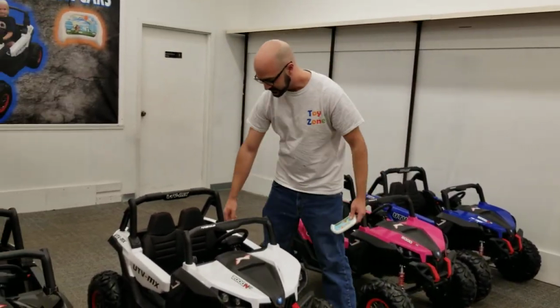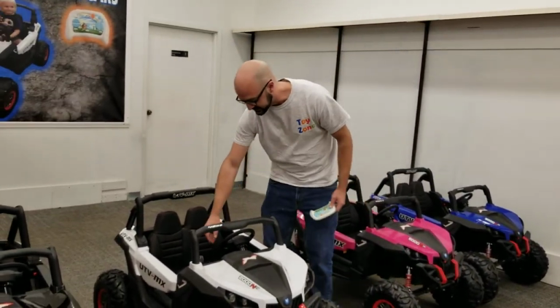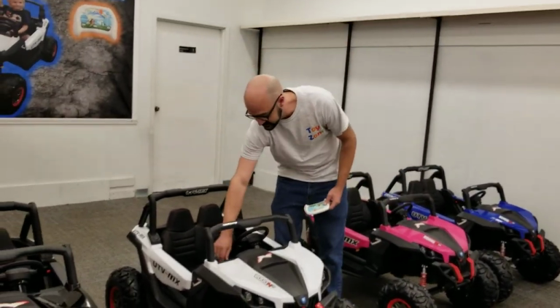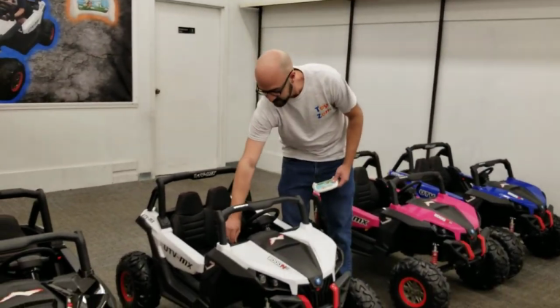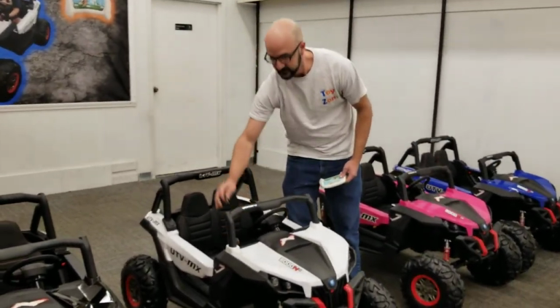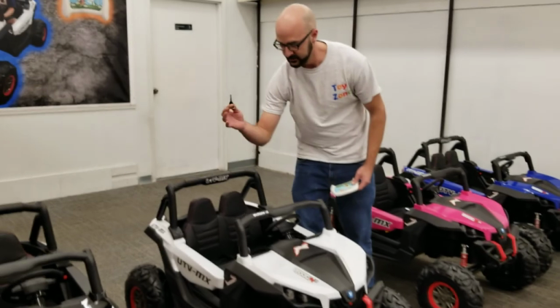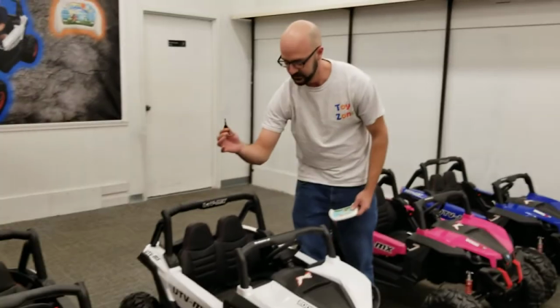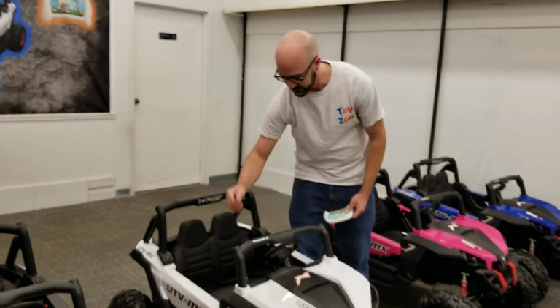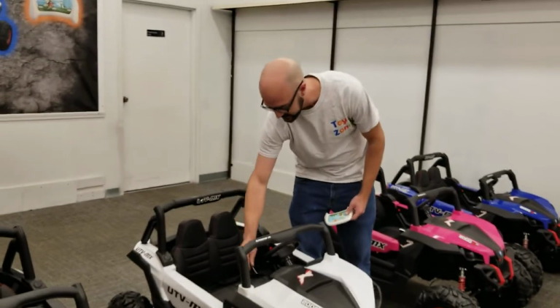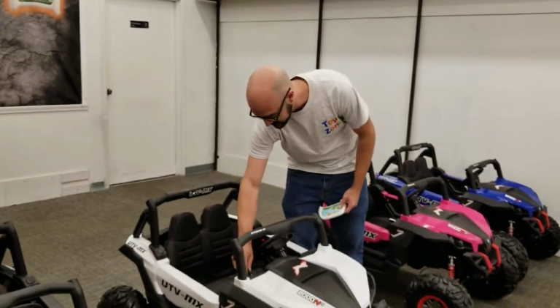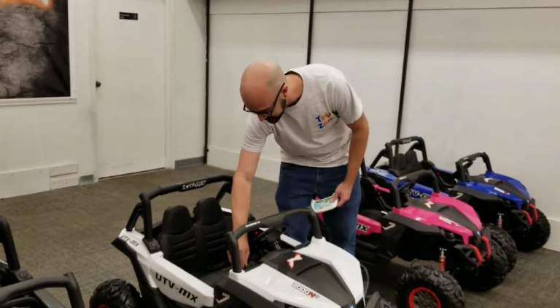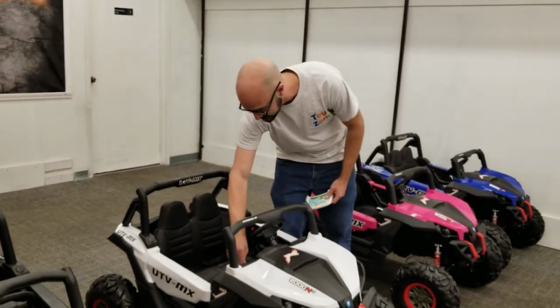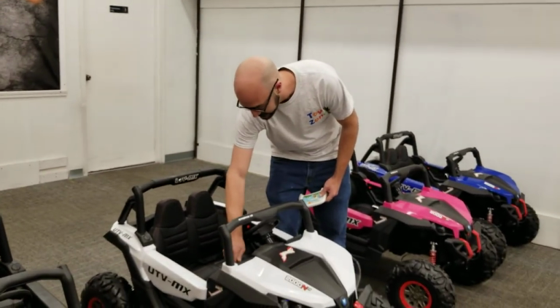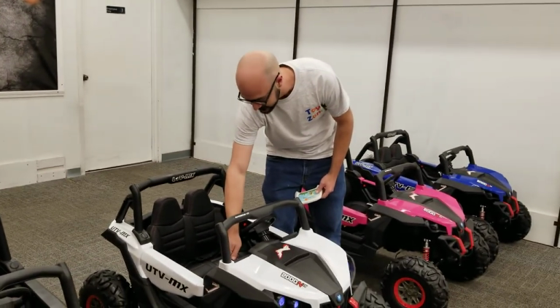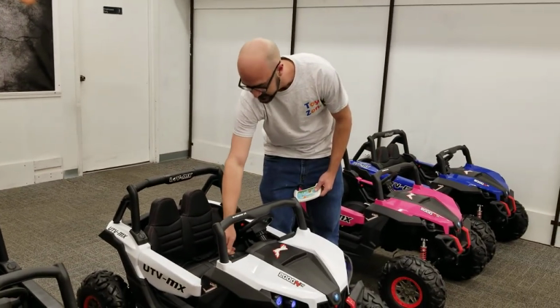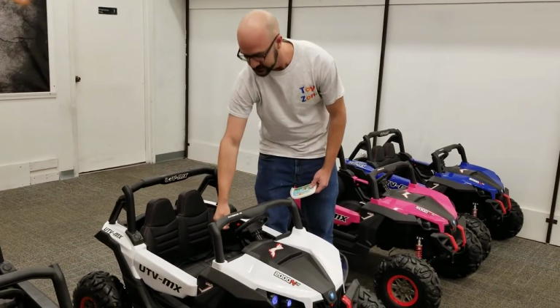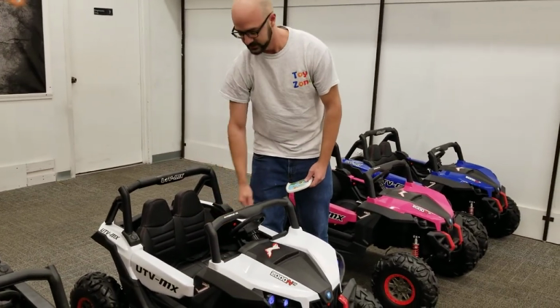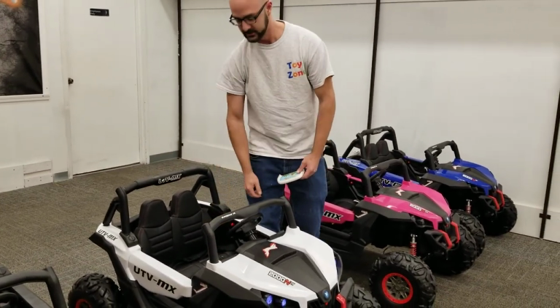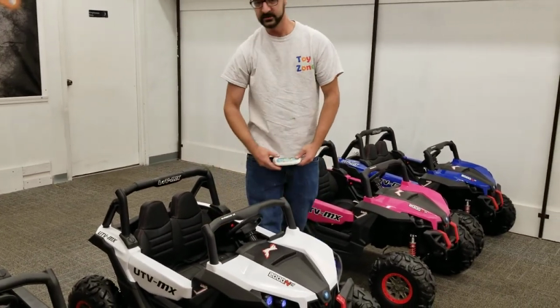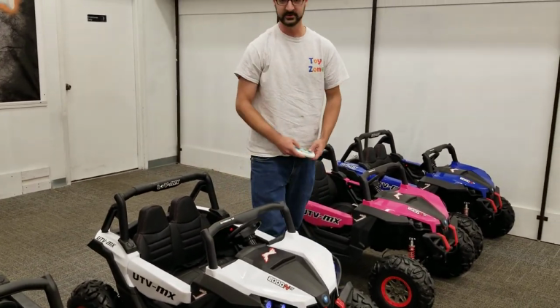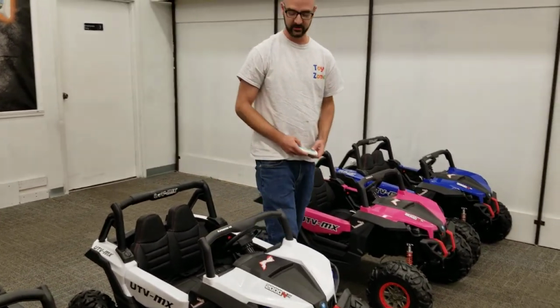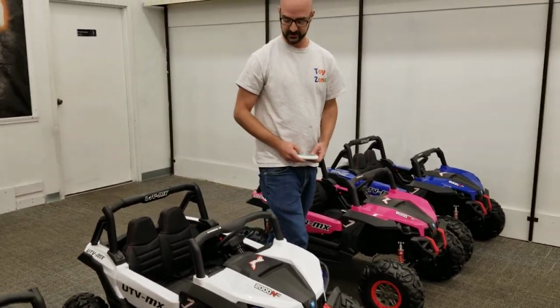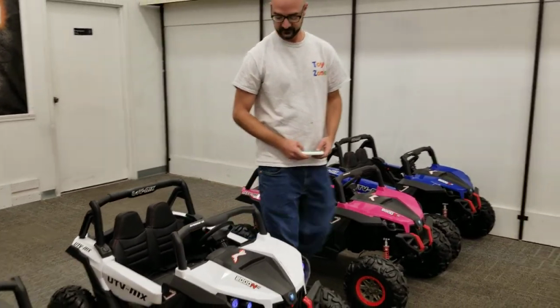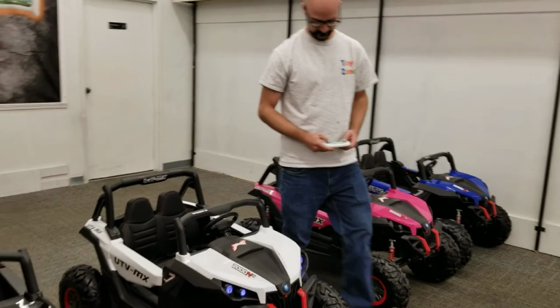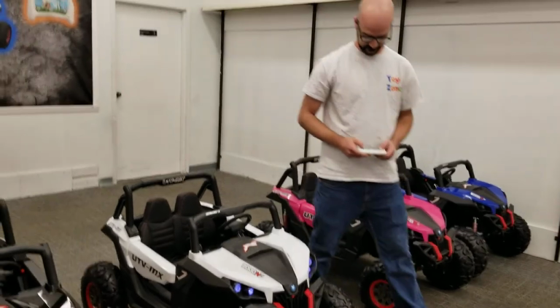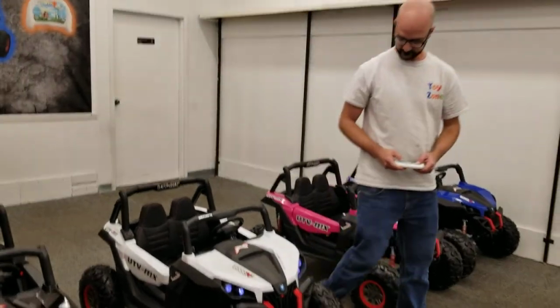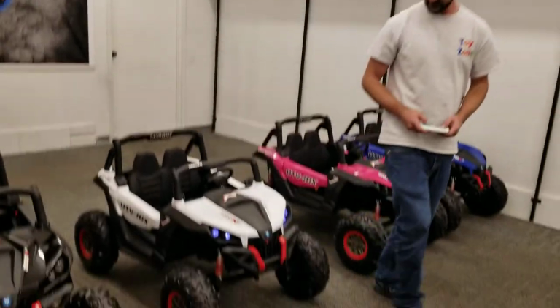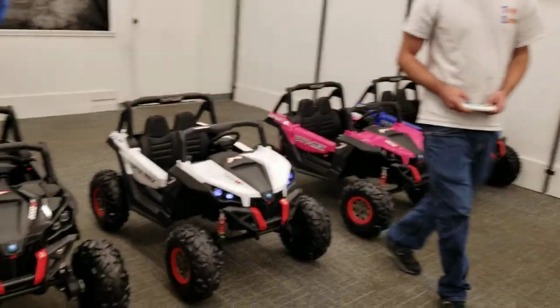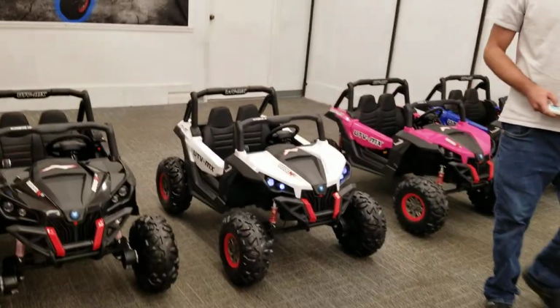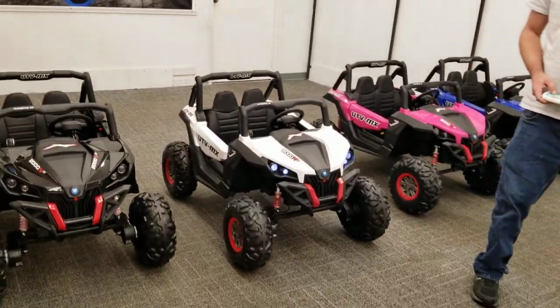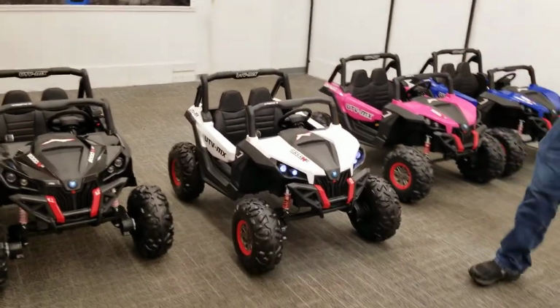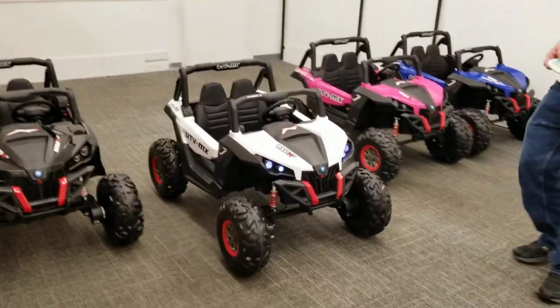It's a key start. It's got unique keys for each one. Start it right up. Got a remote control for it.